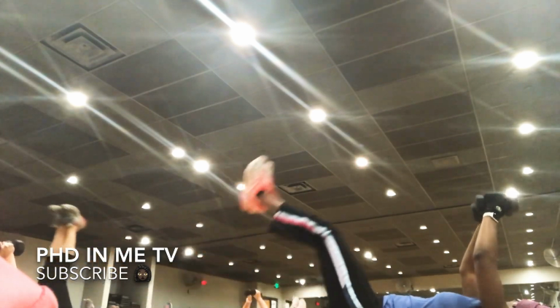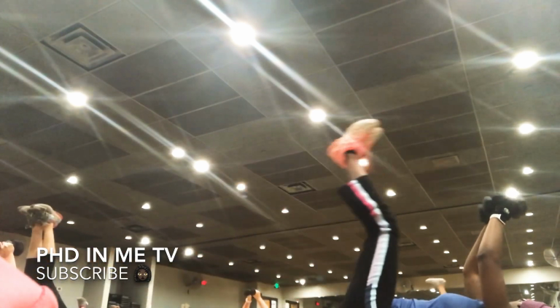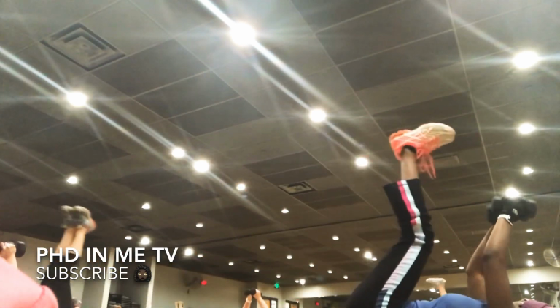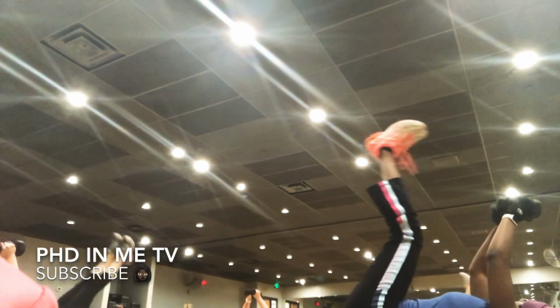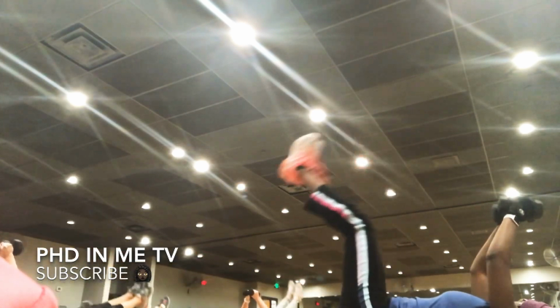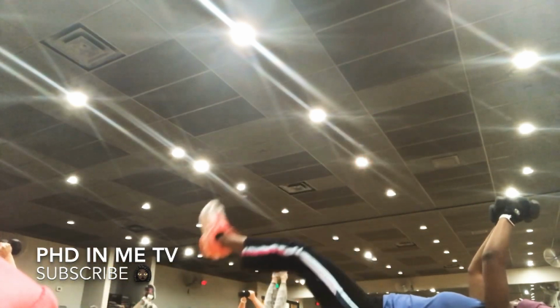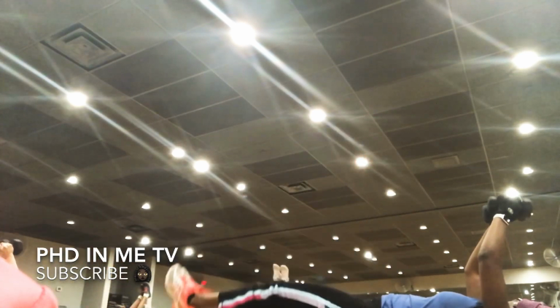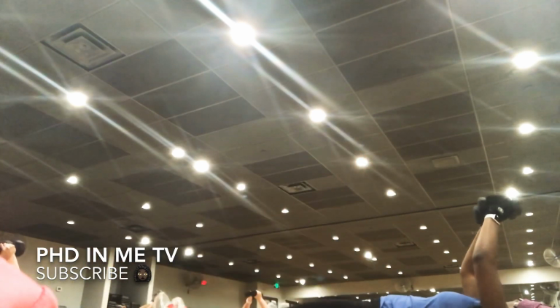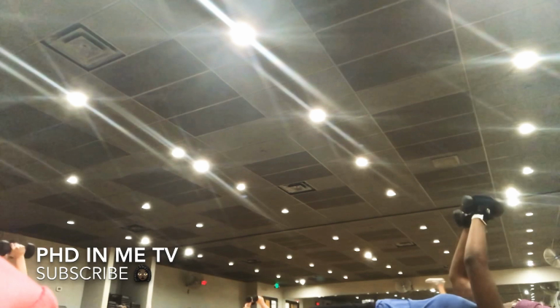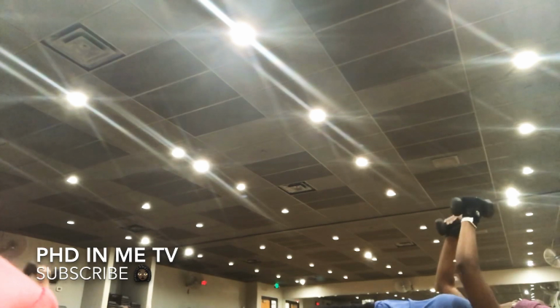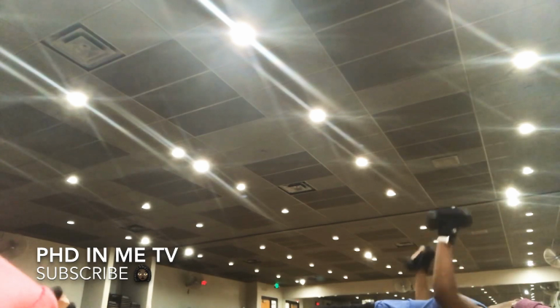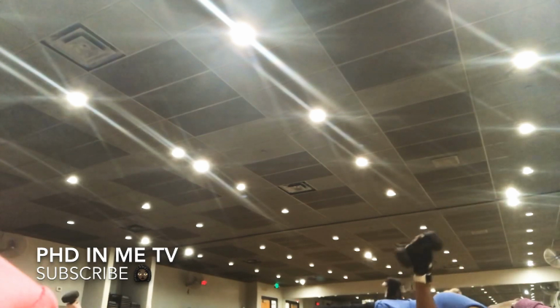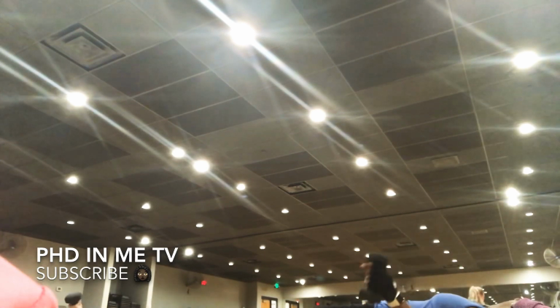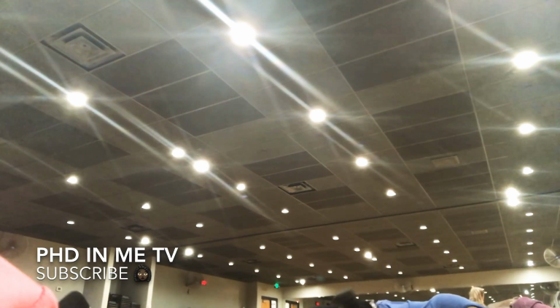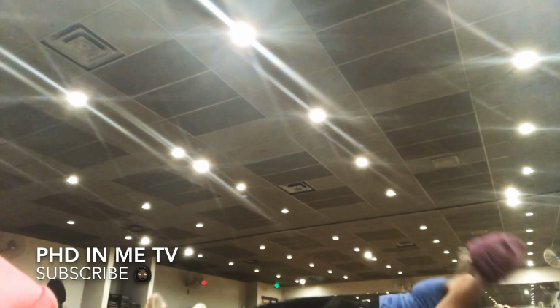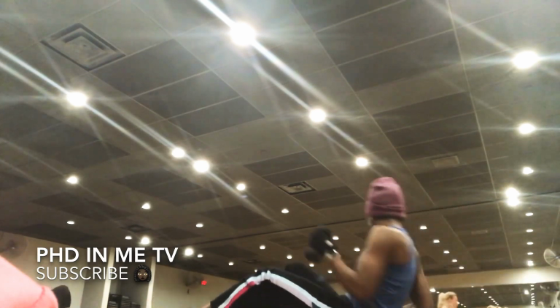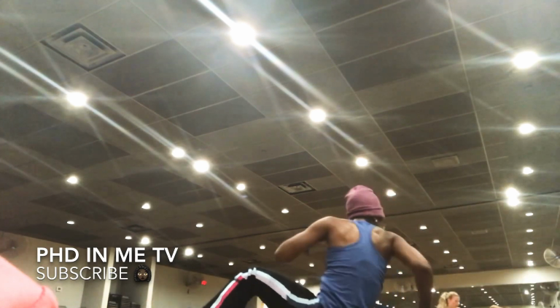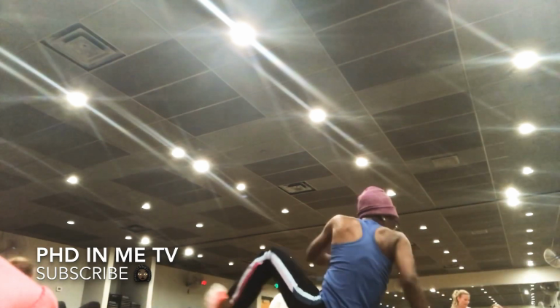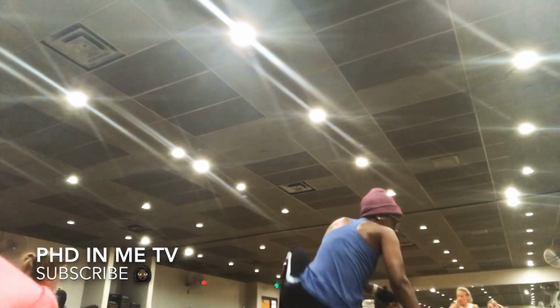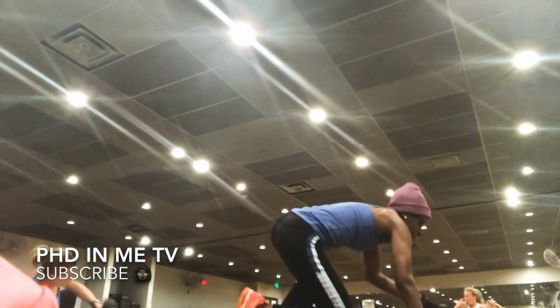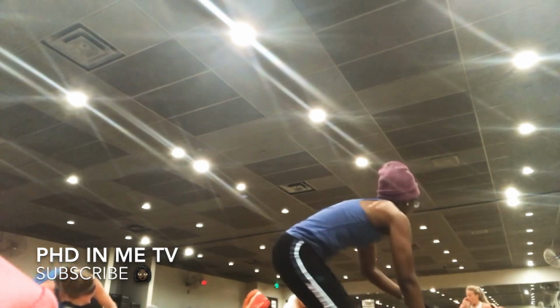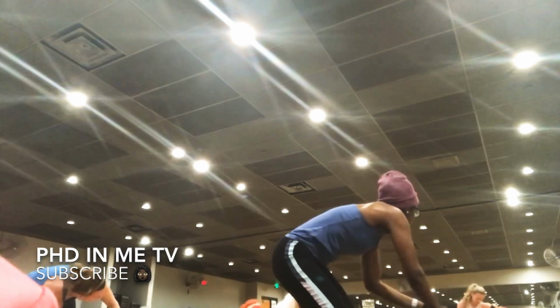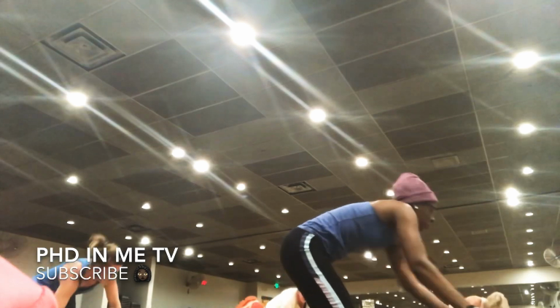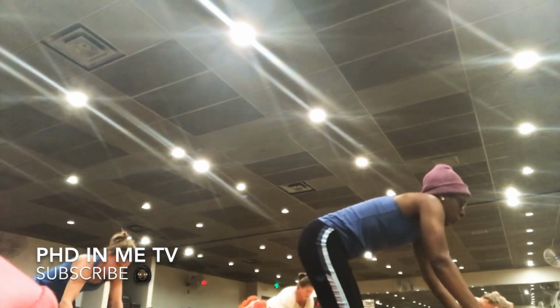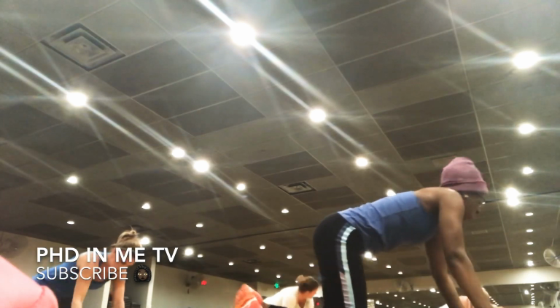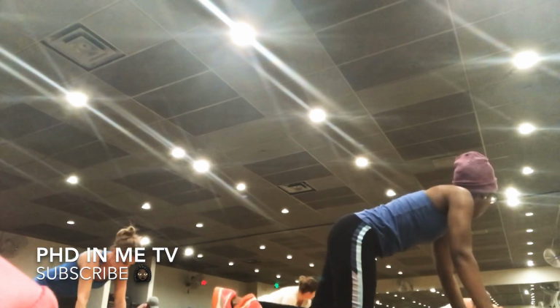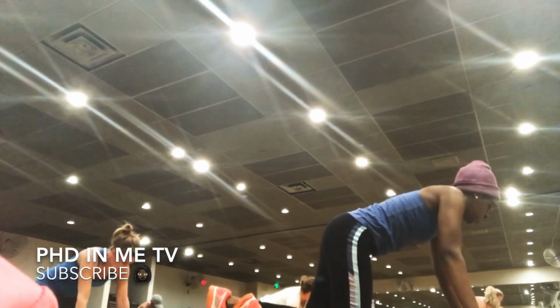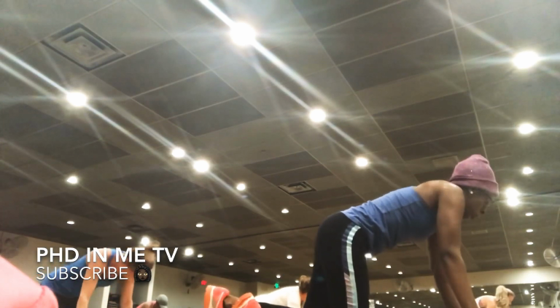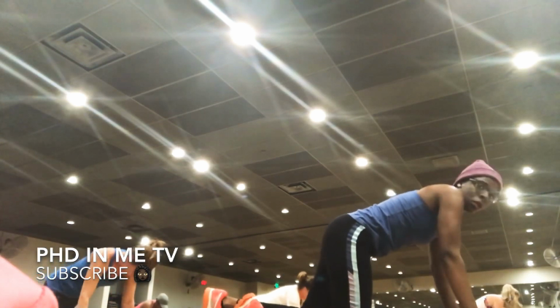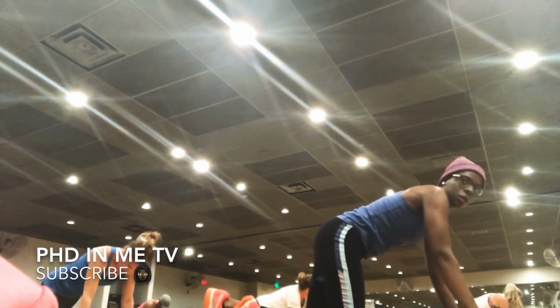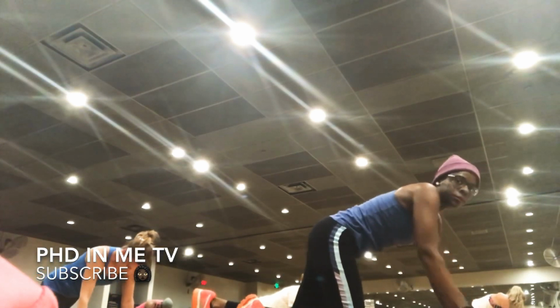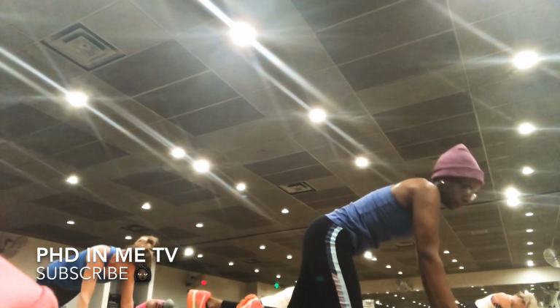One more. Right here. Good. Drop it. Start to that plank position. How you doing? Hold it here. Hold. This is your transition. Your plank is your transition.